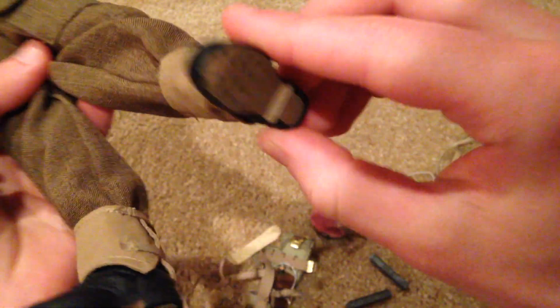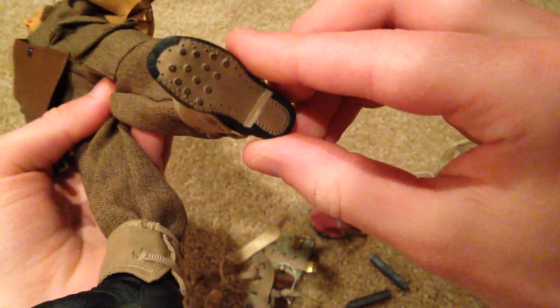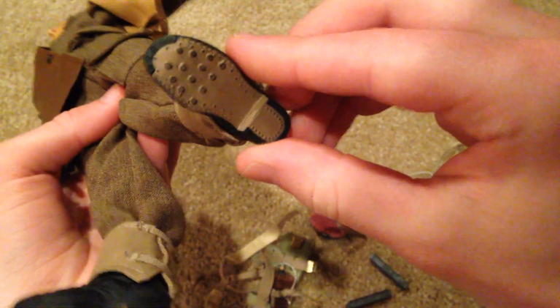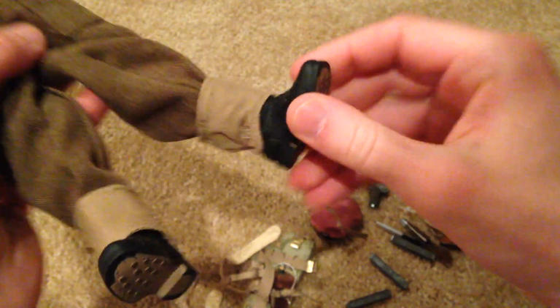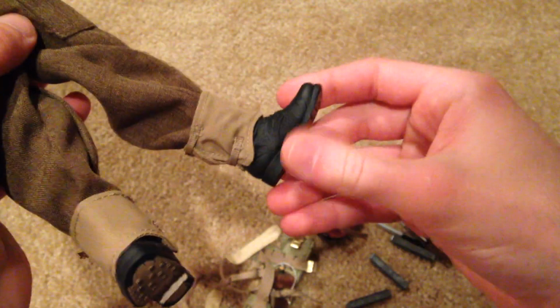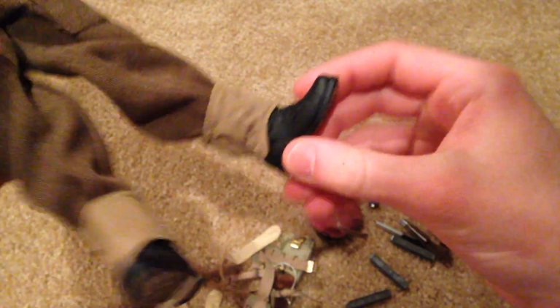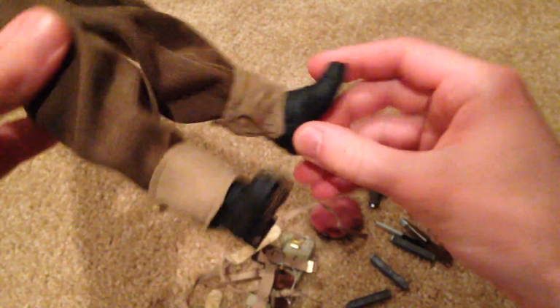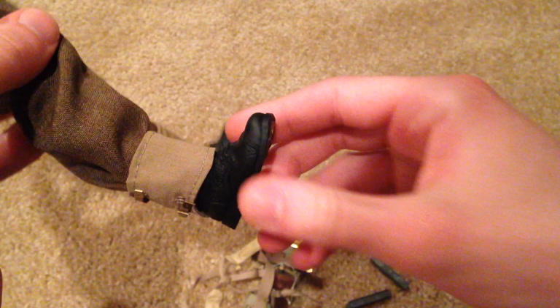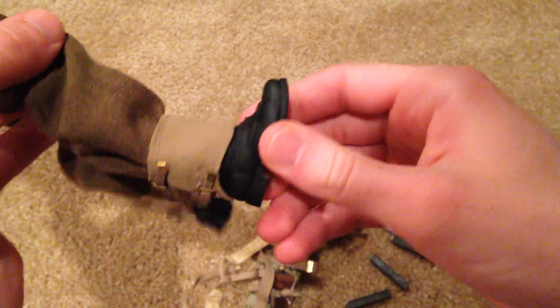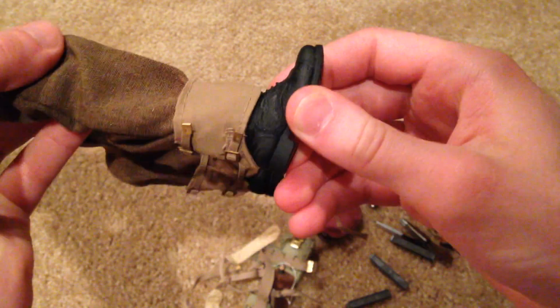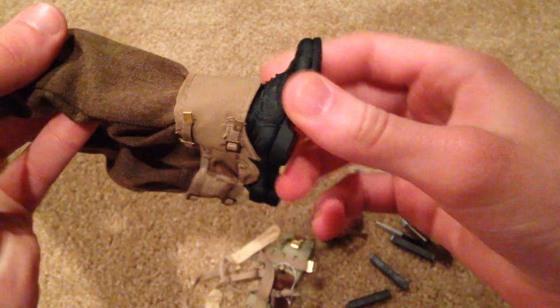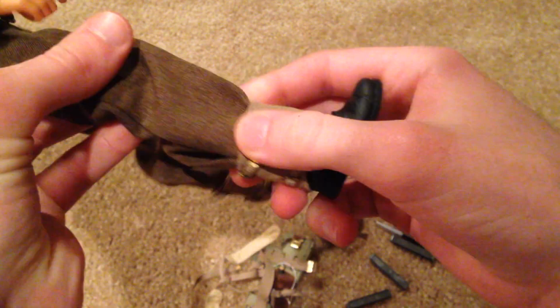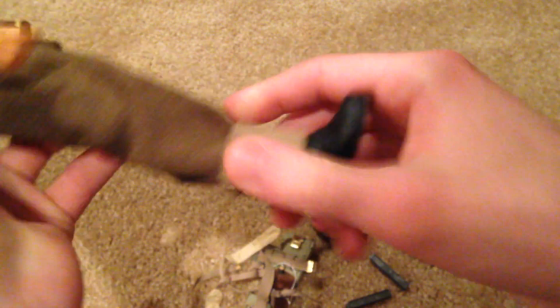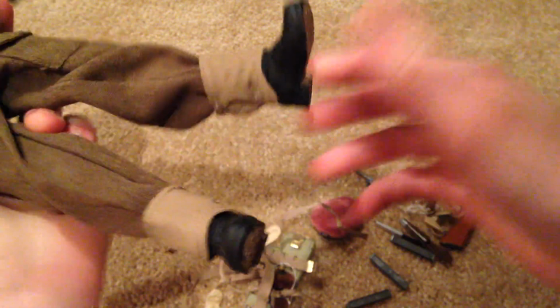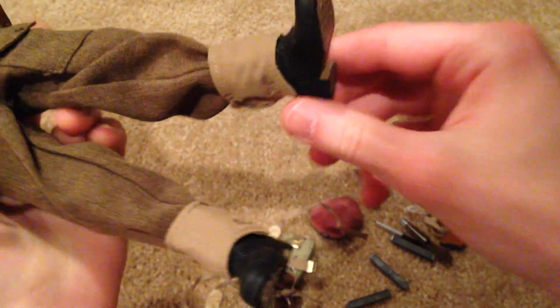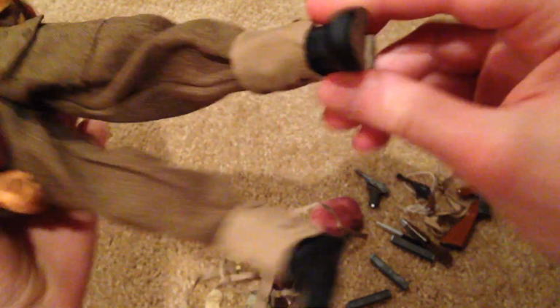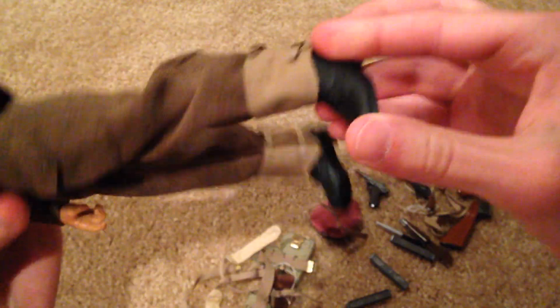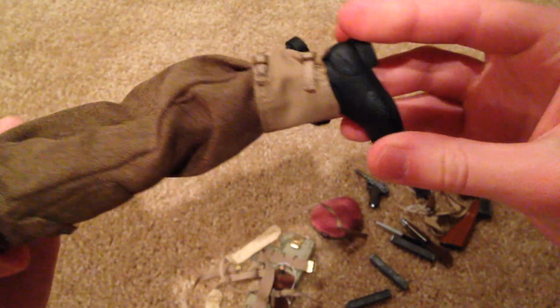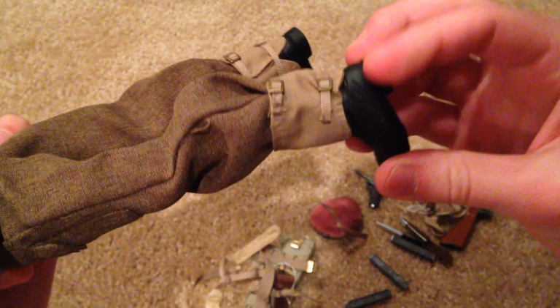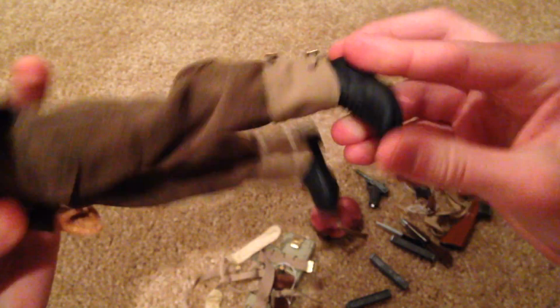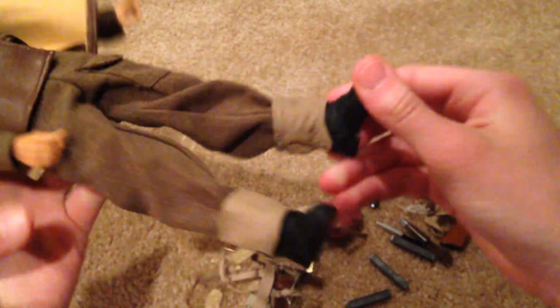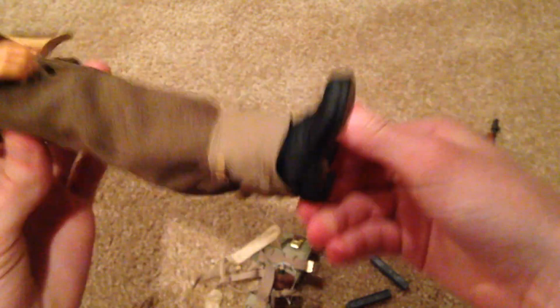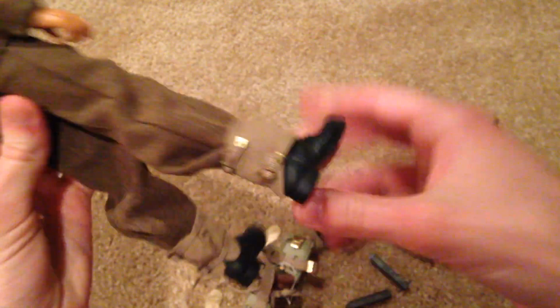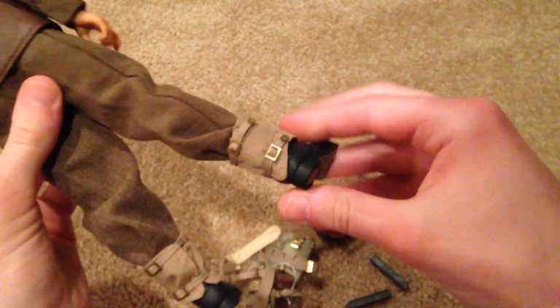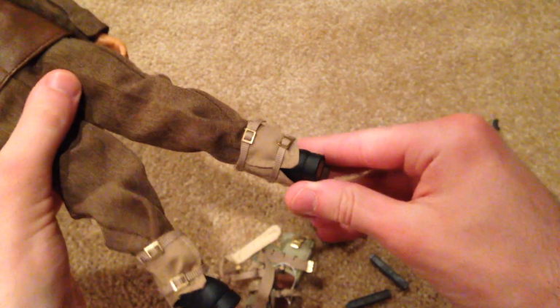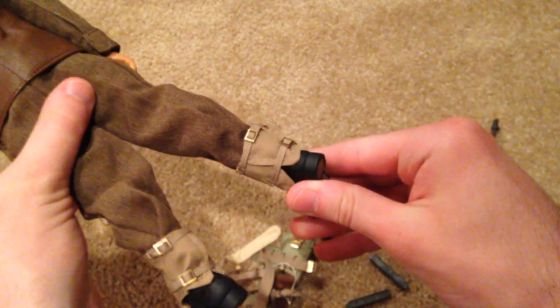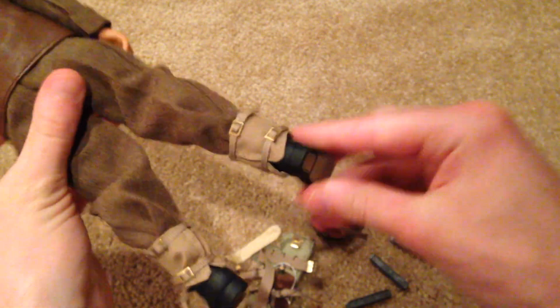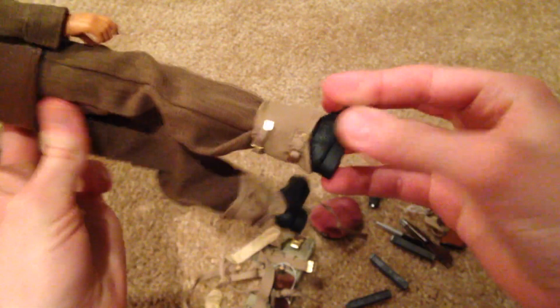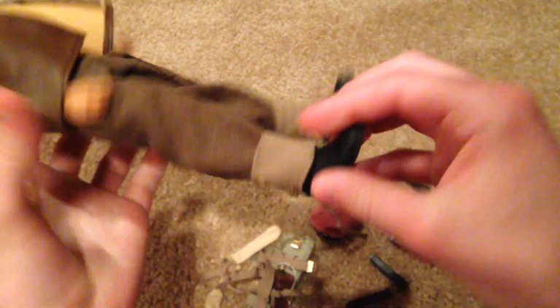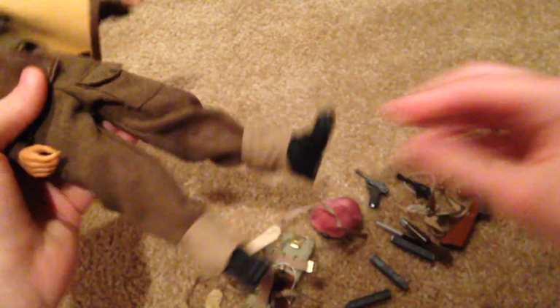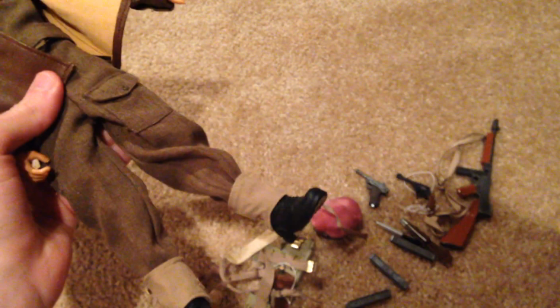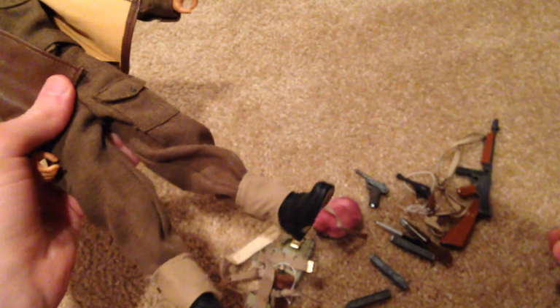Of course he's got some nice looking boots and some leggings that you have to put on manually — those are always fun to get on — but once you get them on it looks very nice.